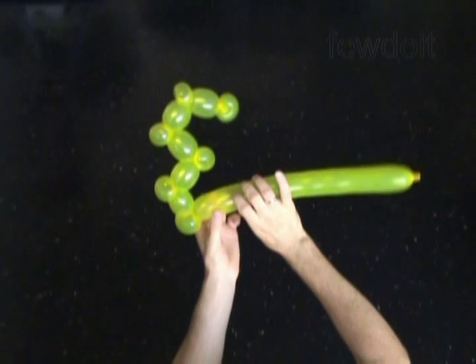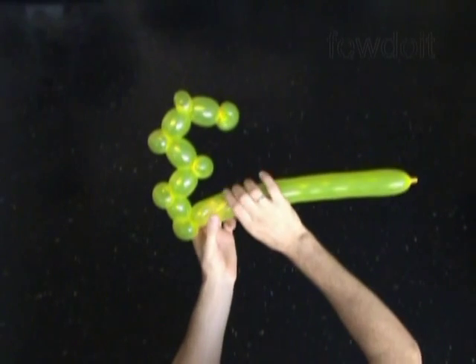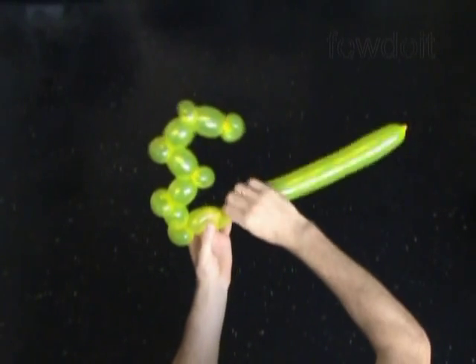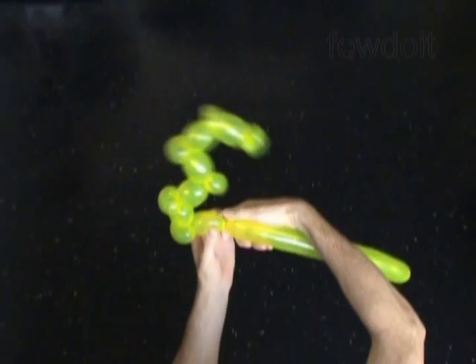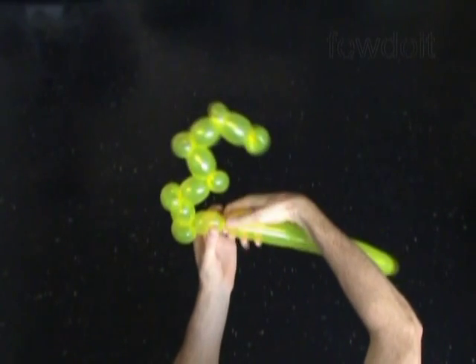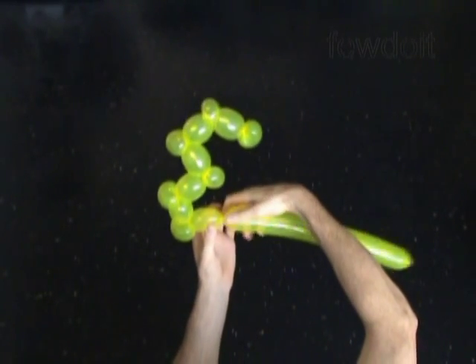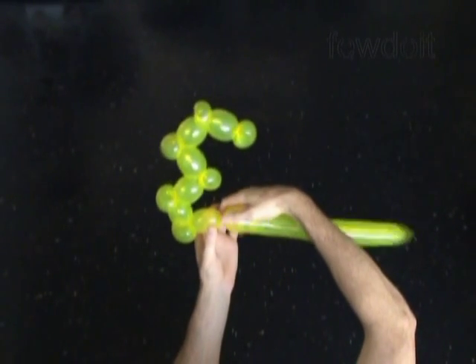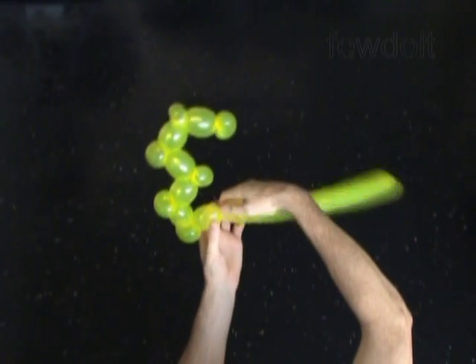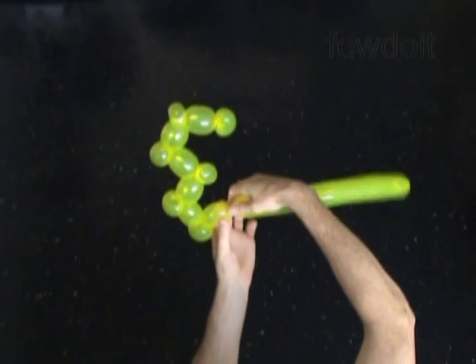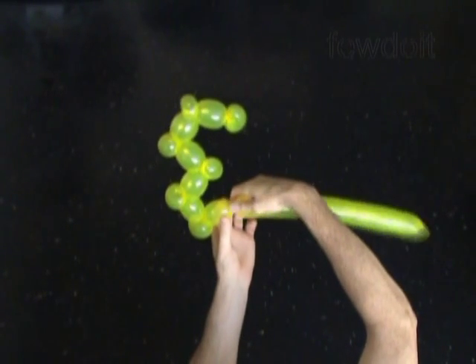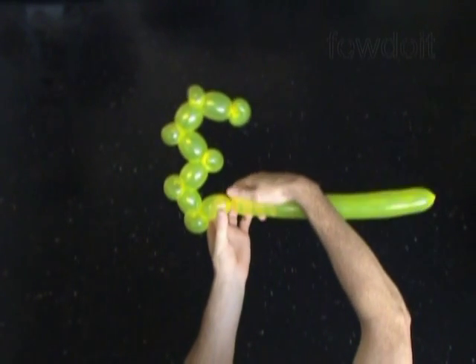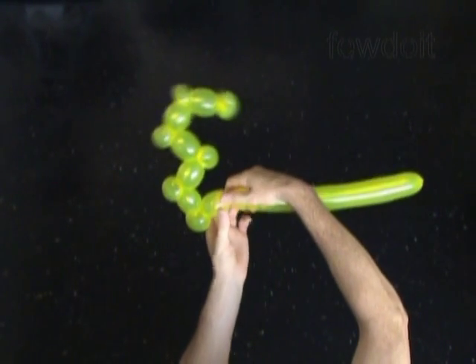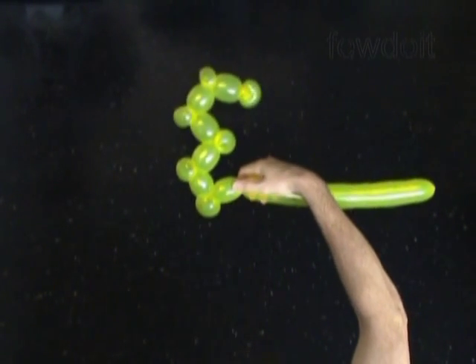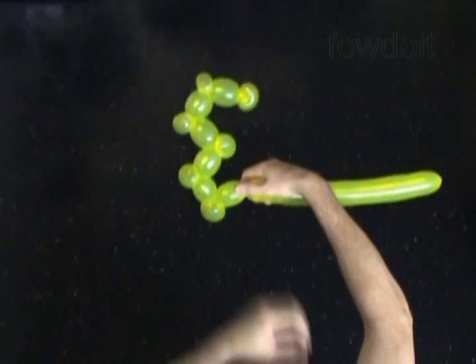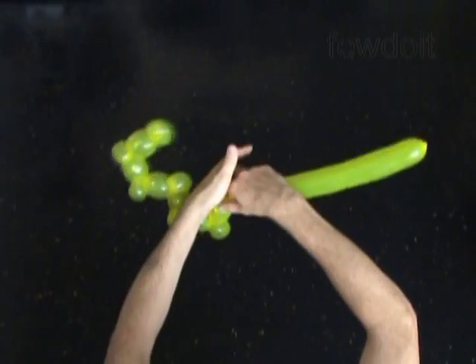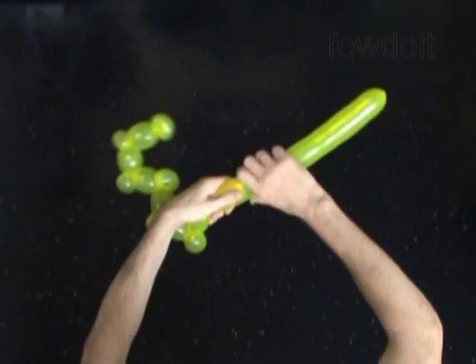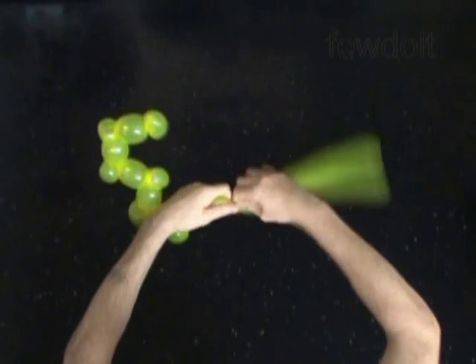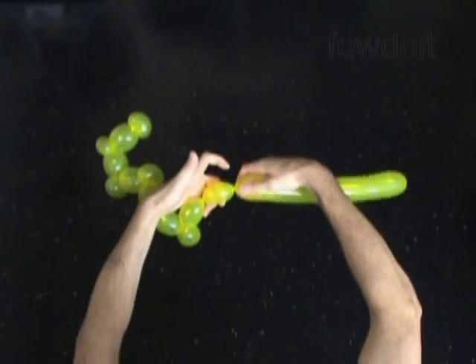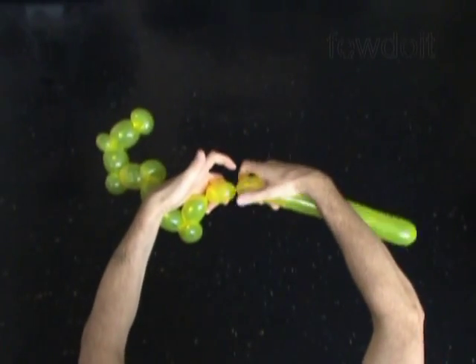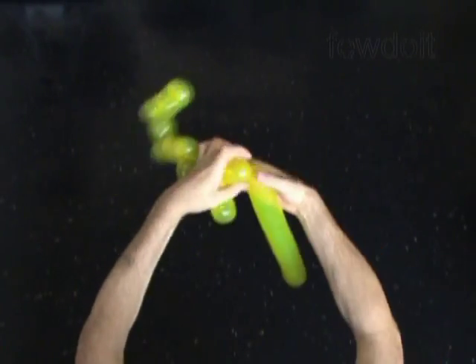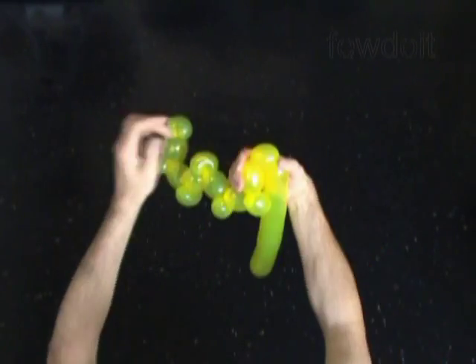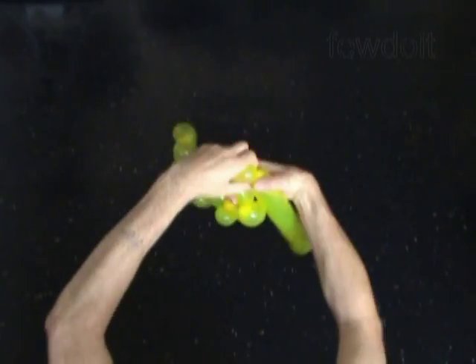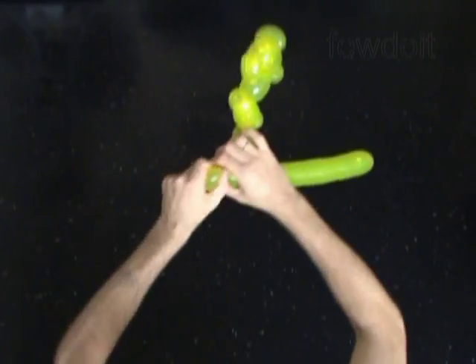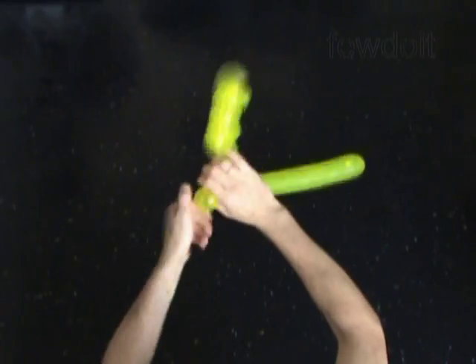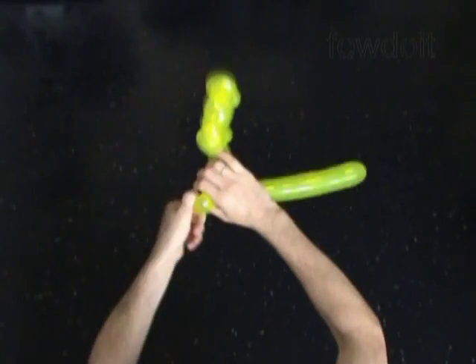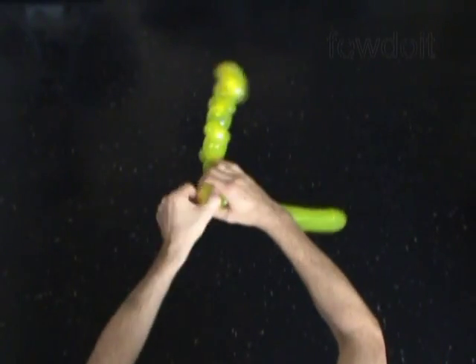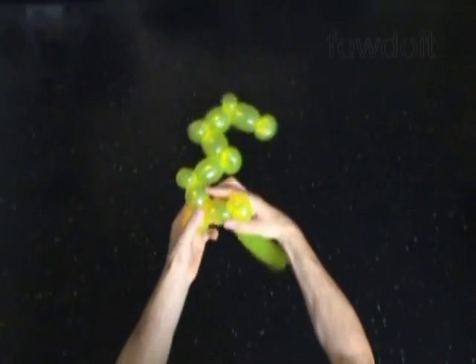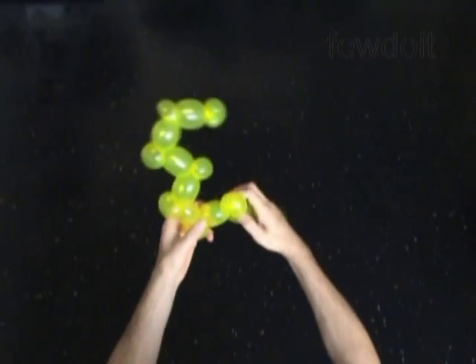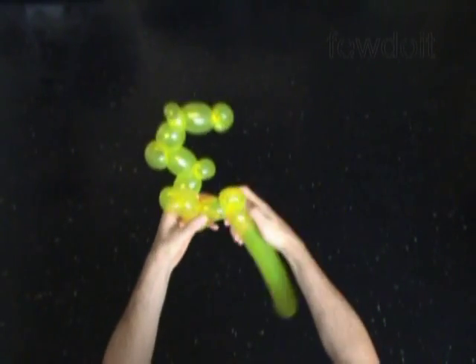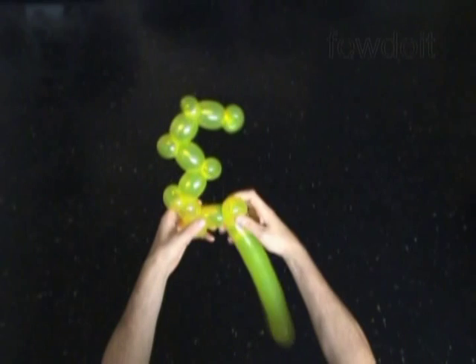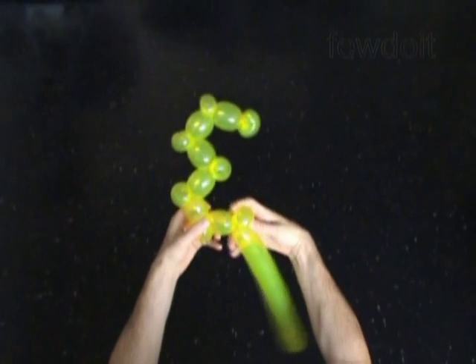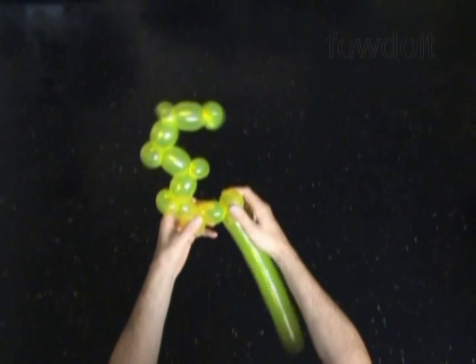Twist the 12th about 2 inch long bubble. And finally twist the 13th soft about 1 inch long bubble, lock both ends of the 13th bubble in one lock twist.